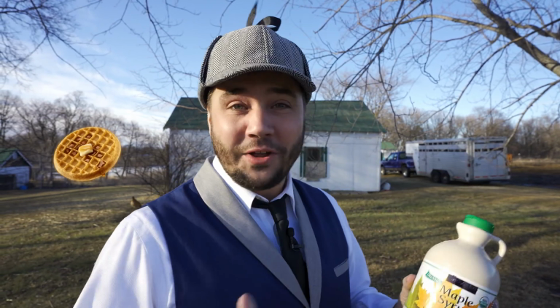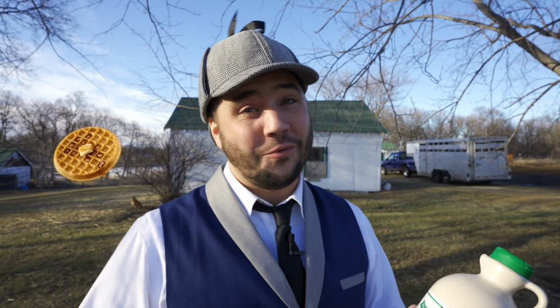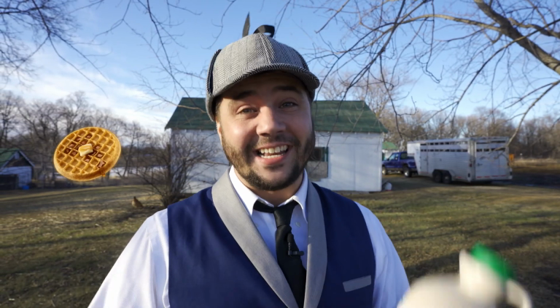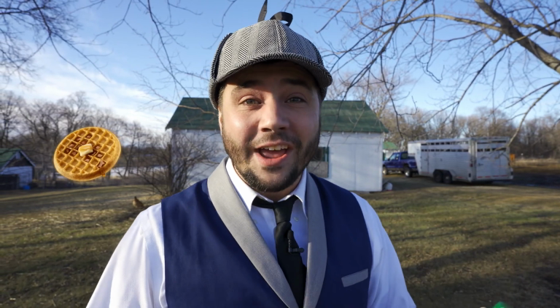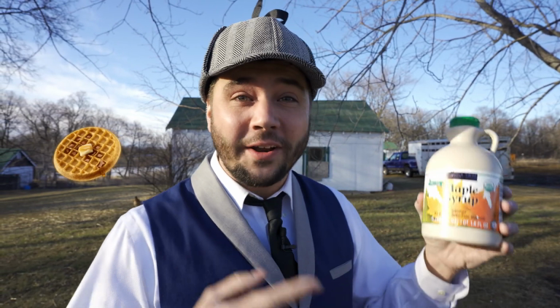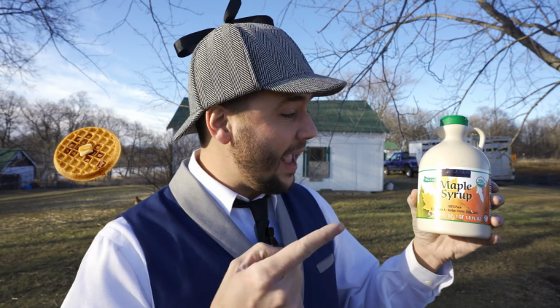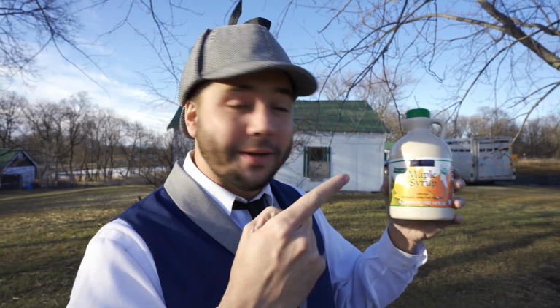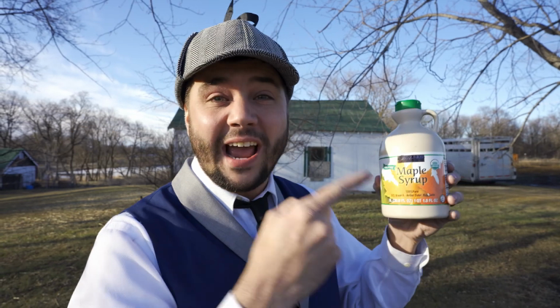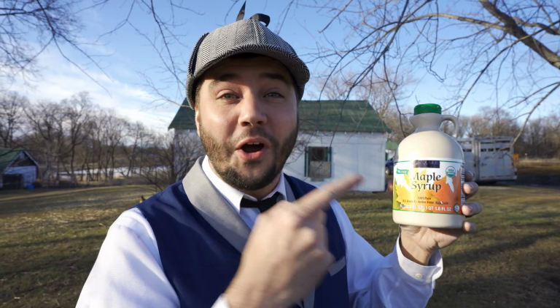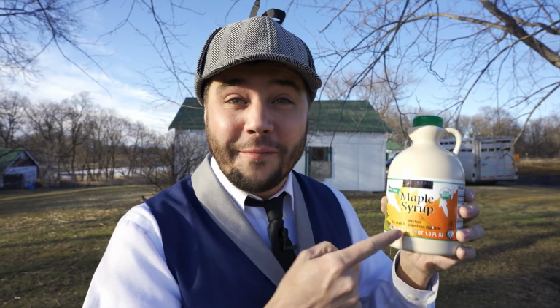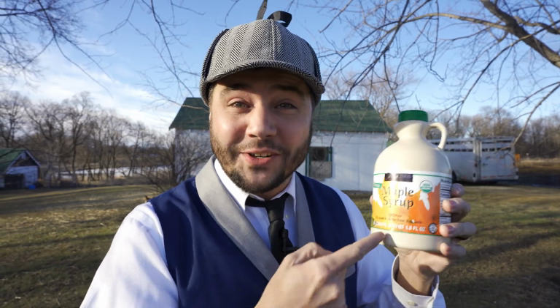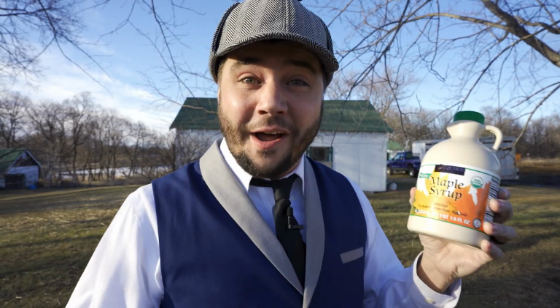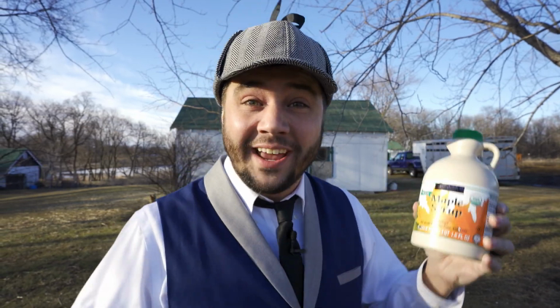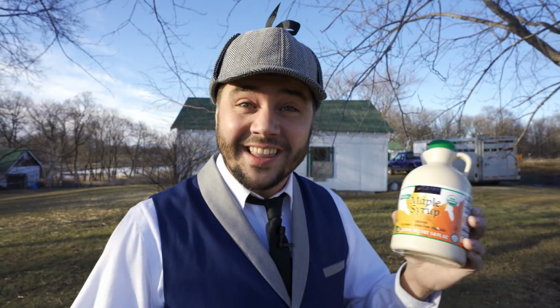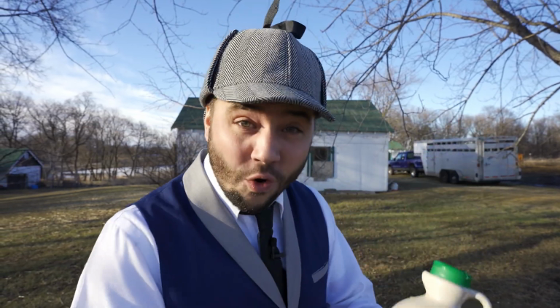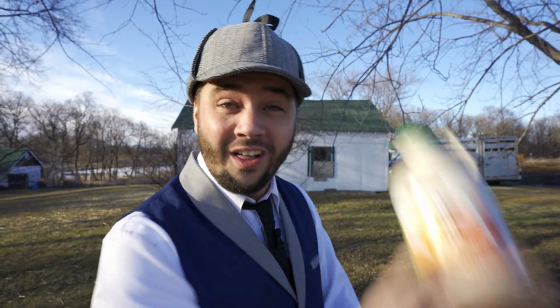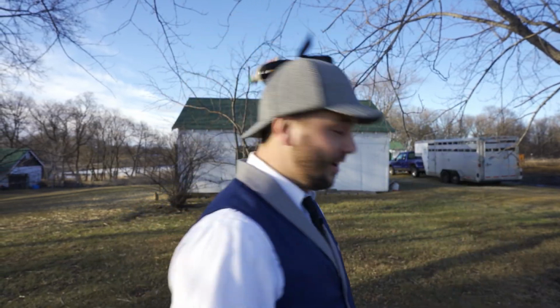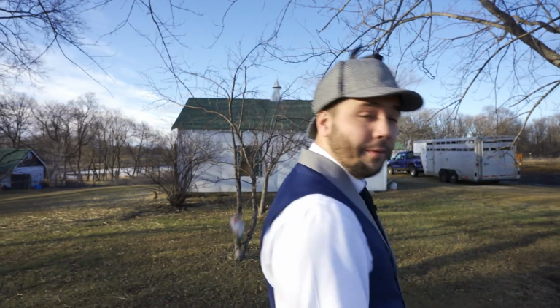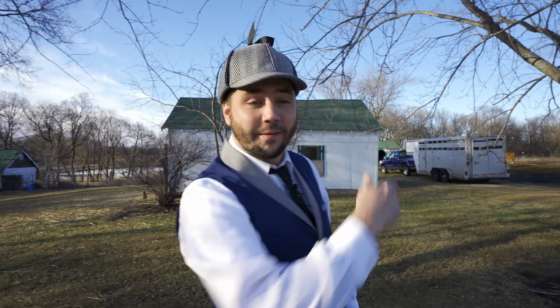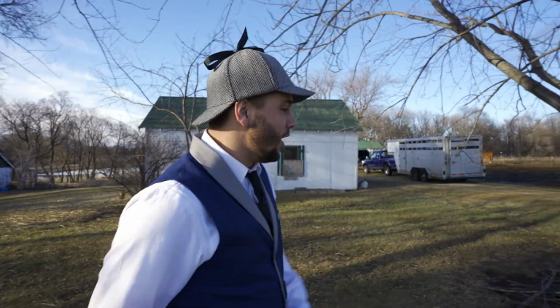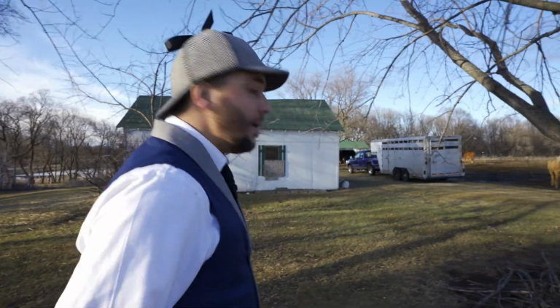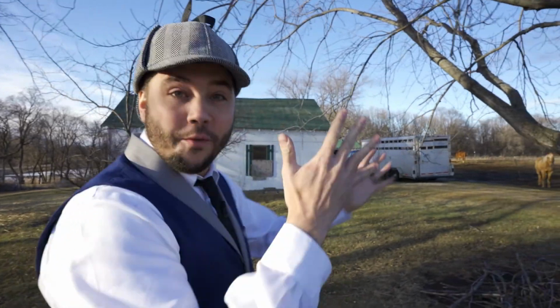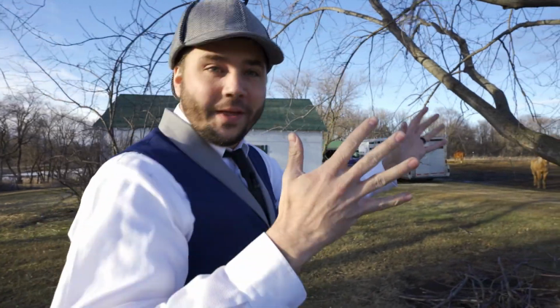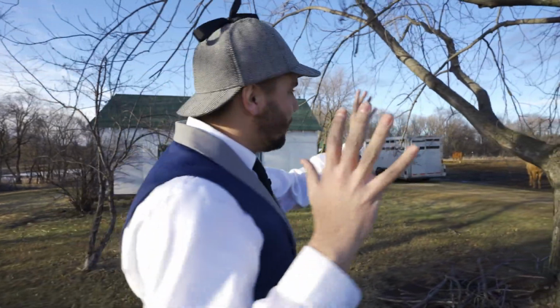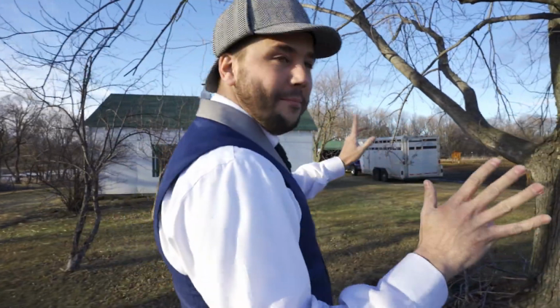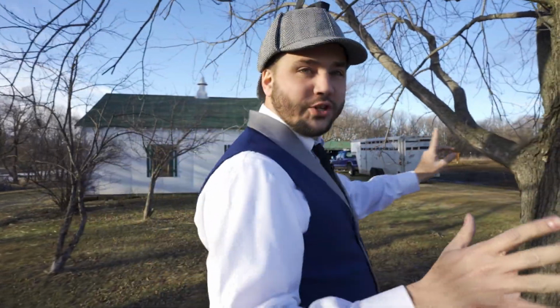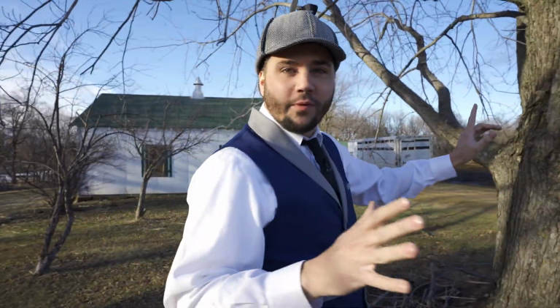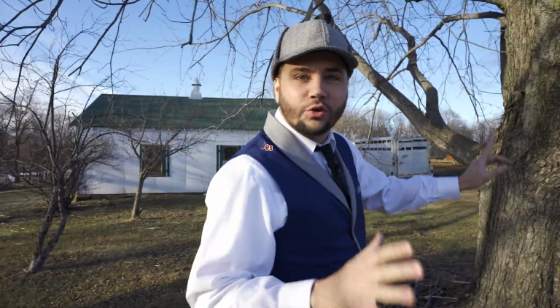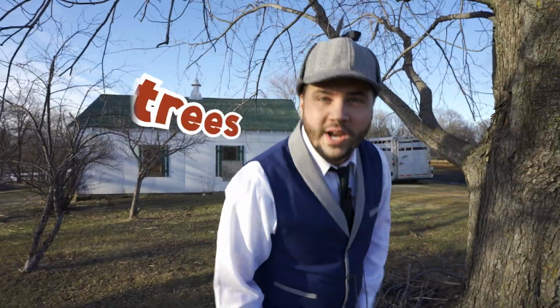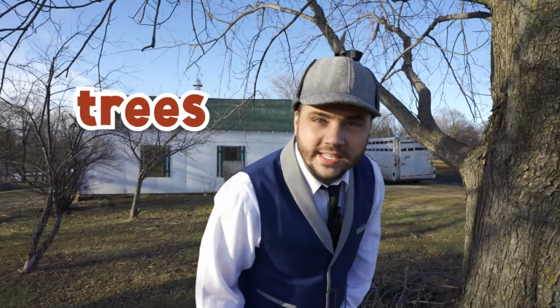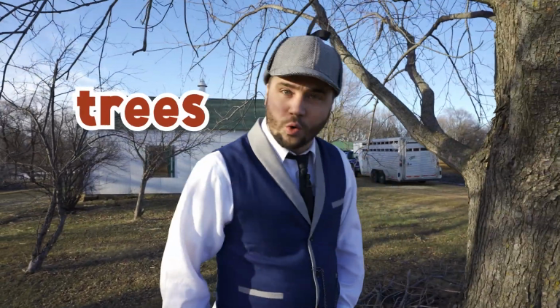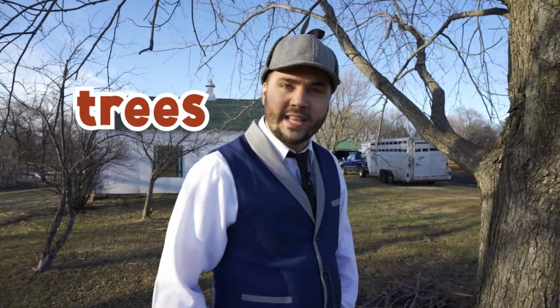Guess what? Today we are going to be able to make our own maple syrup! Isn't that cool? We get maple syrup from trees. How cool is that?